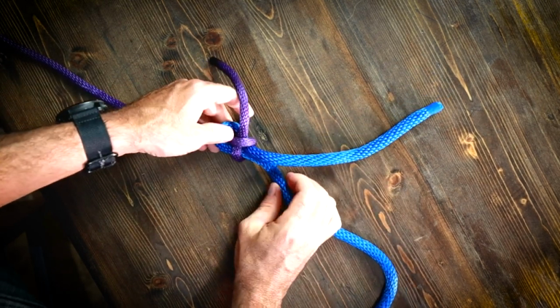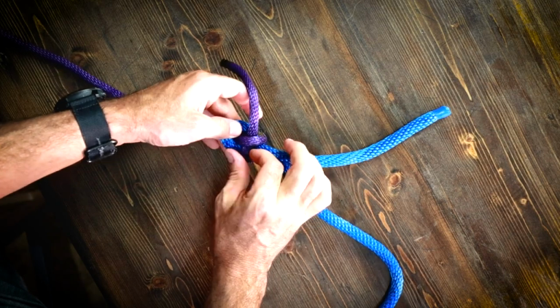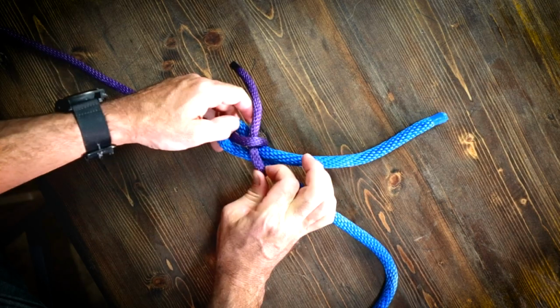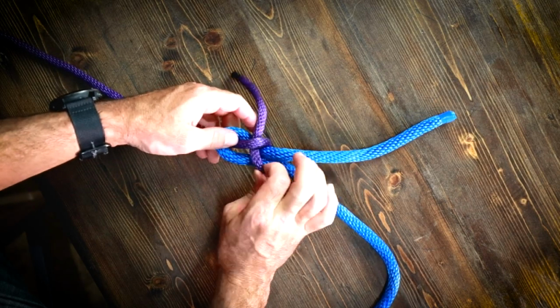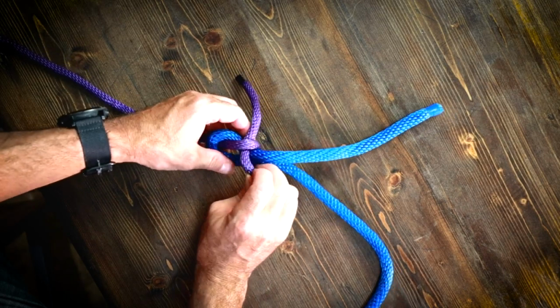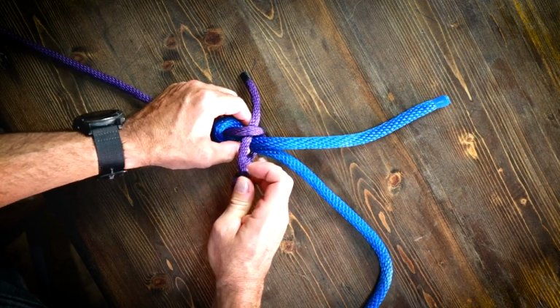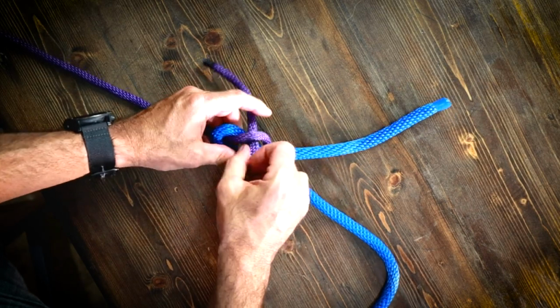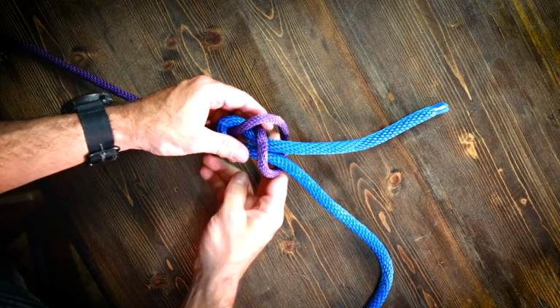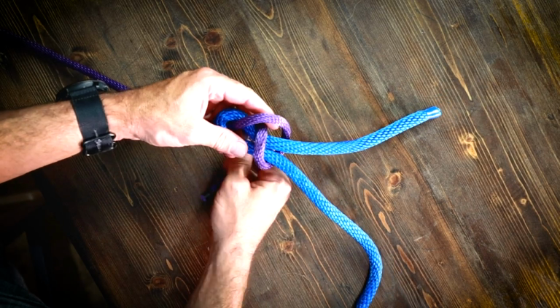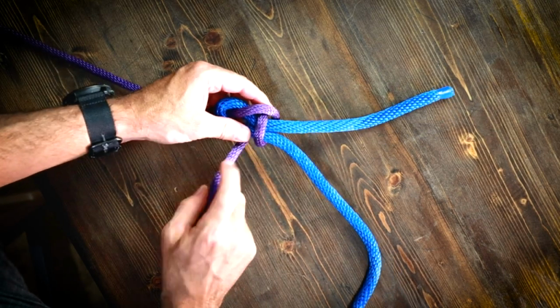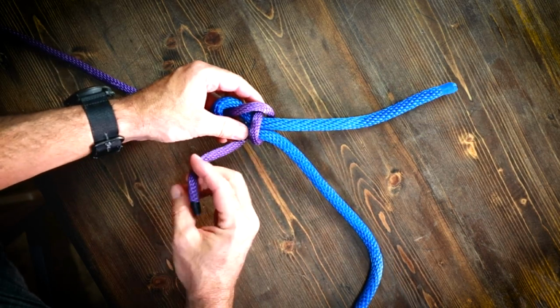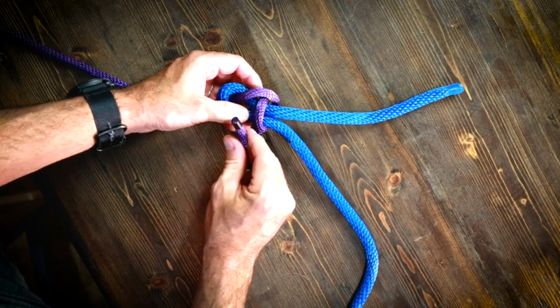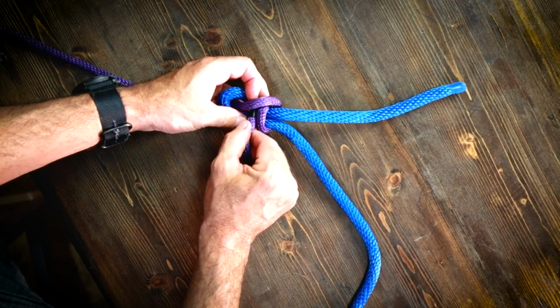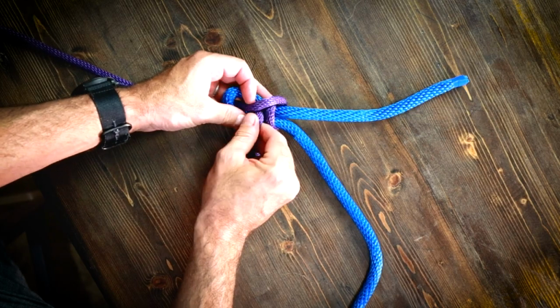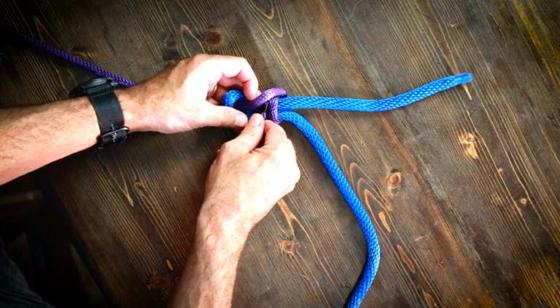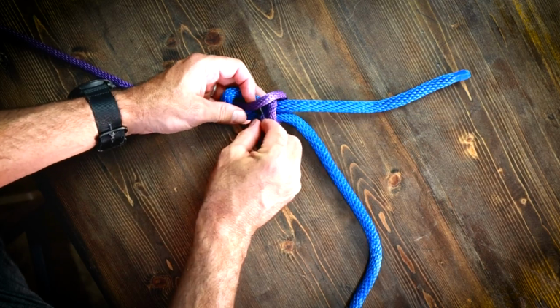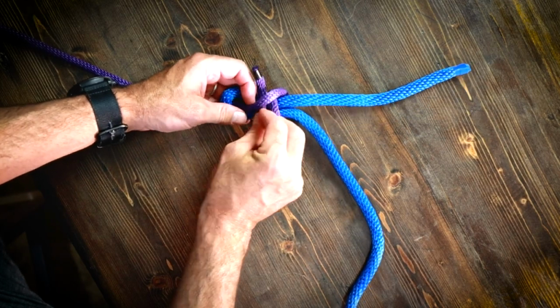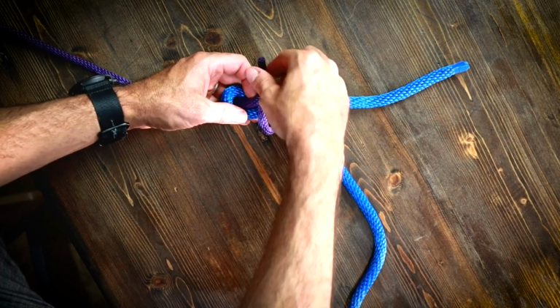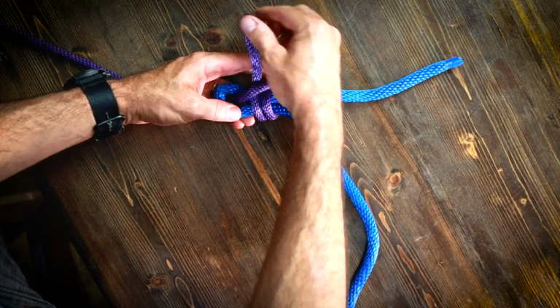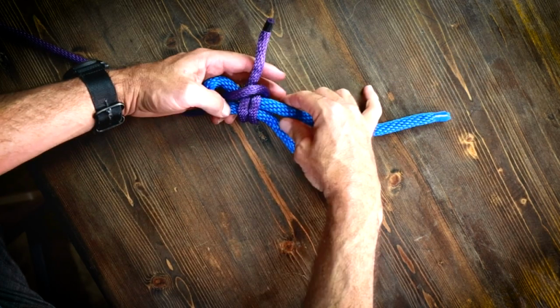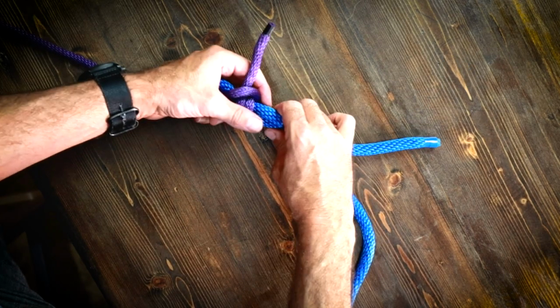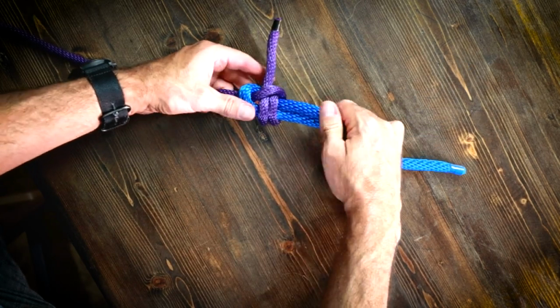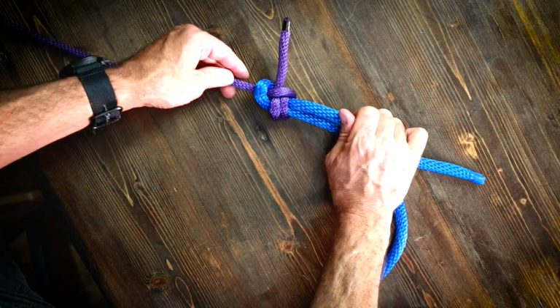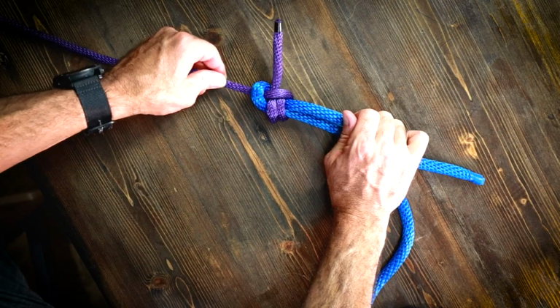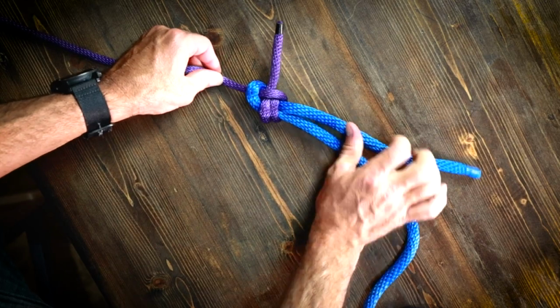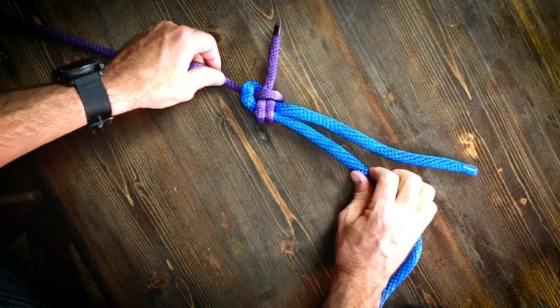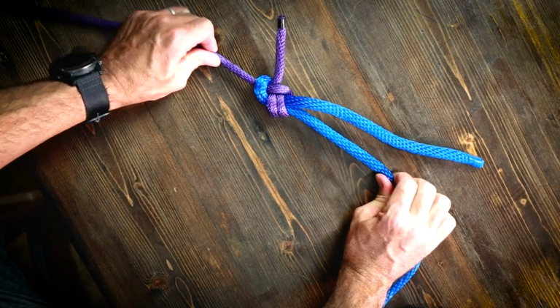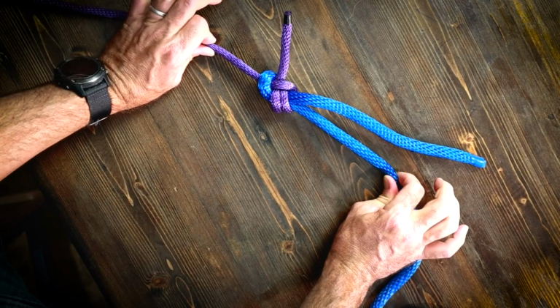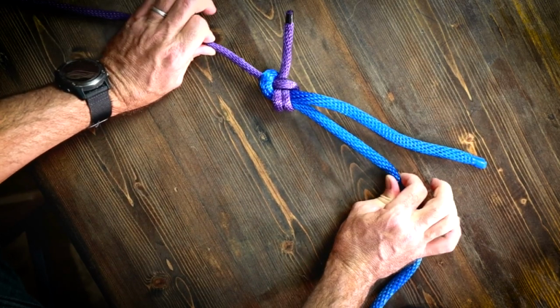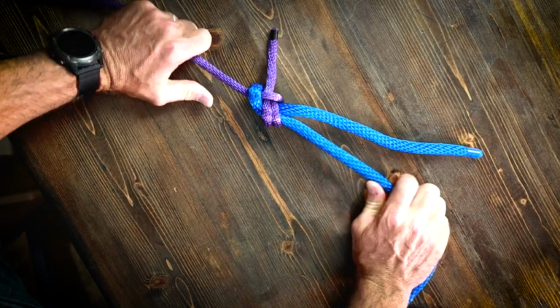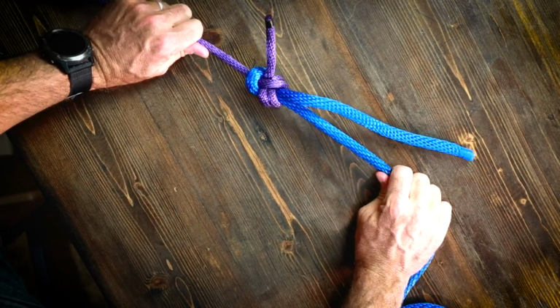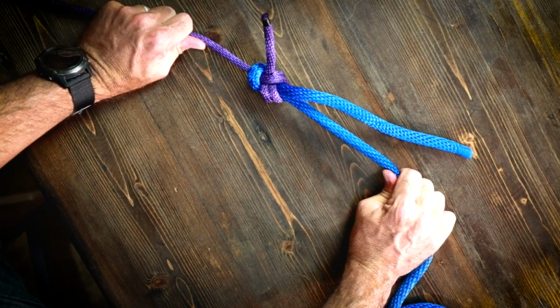One way to make it a little bit stronger is to do a double loop around here — that's a double sheet bend — and then dive it through. It gives a little more friction to the whole thing. Much stronger right there.